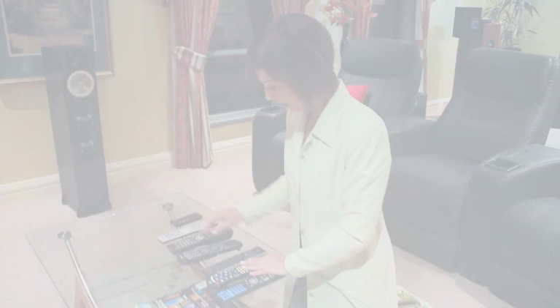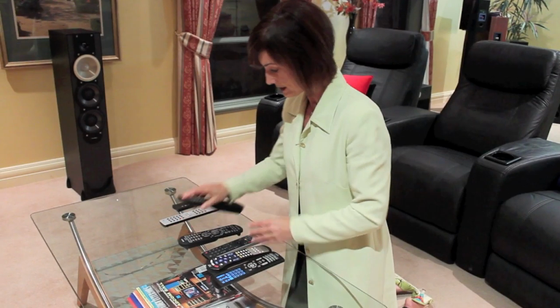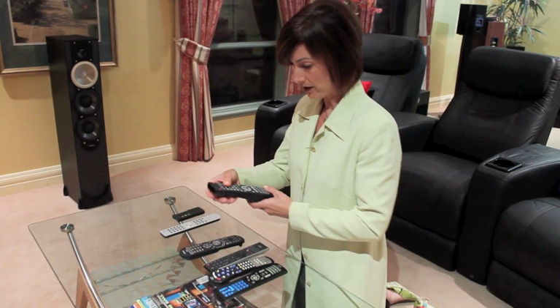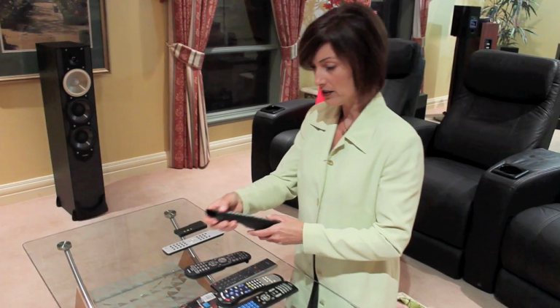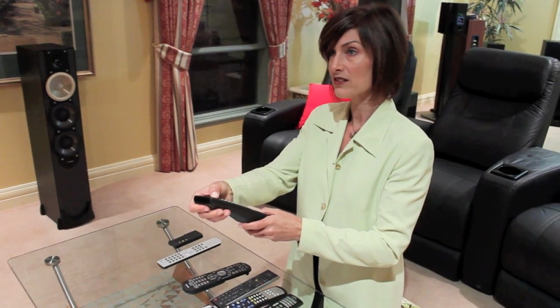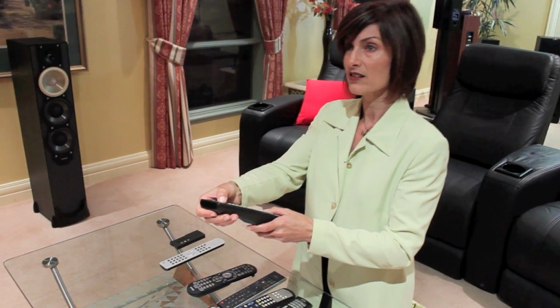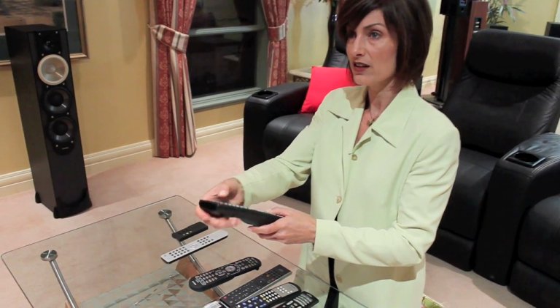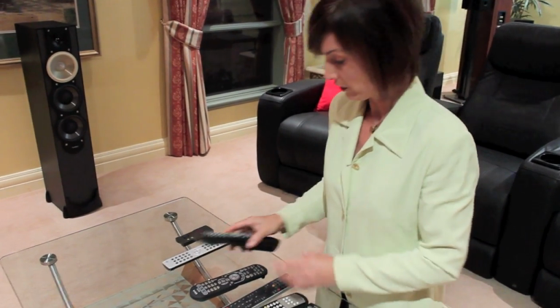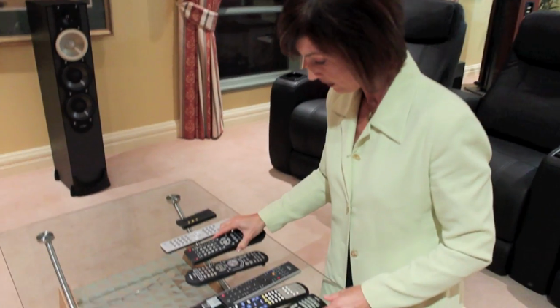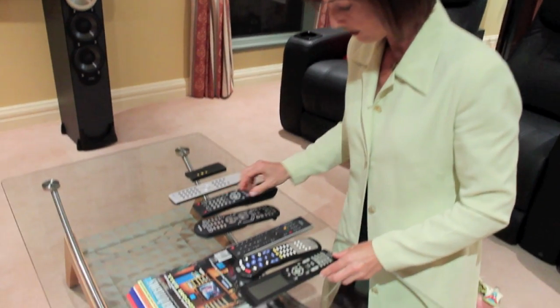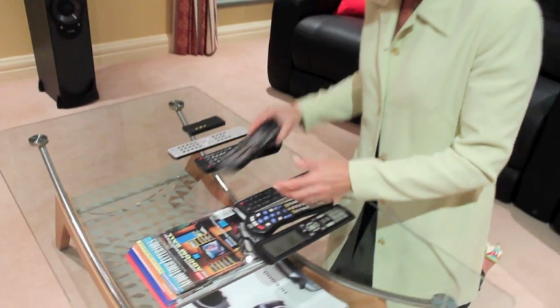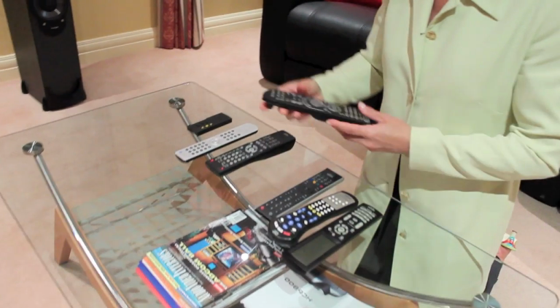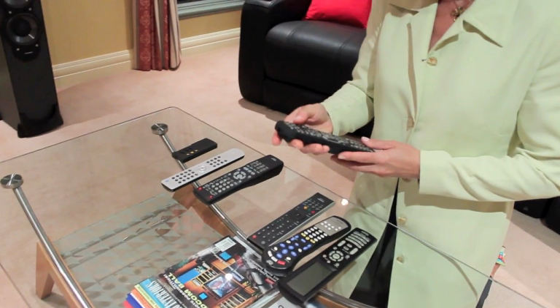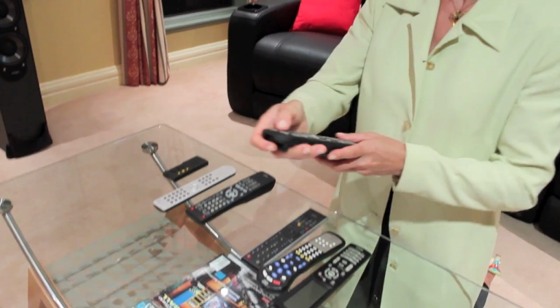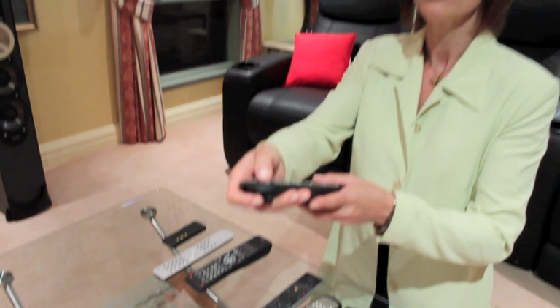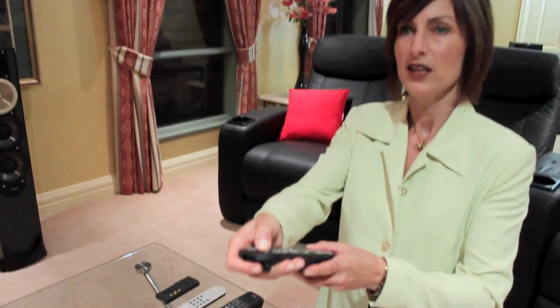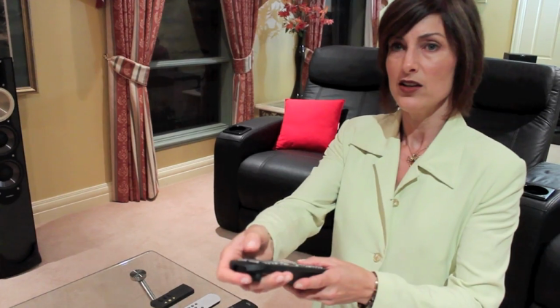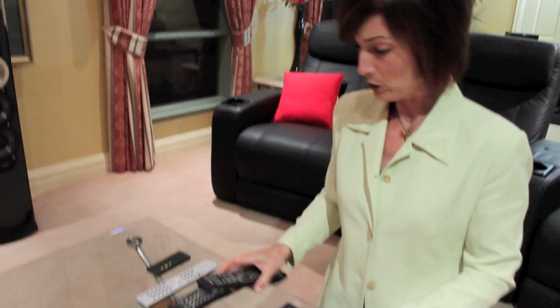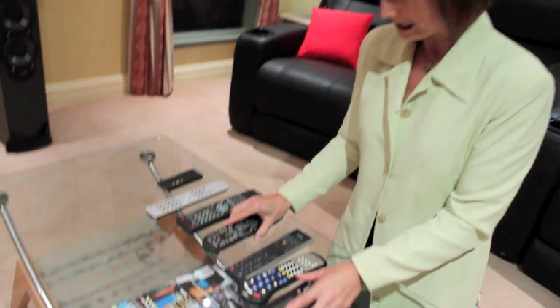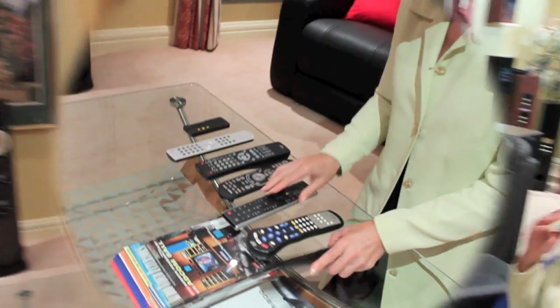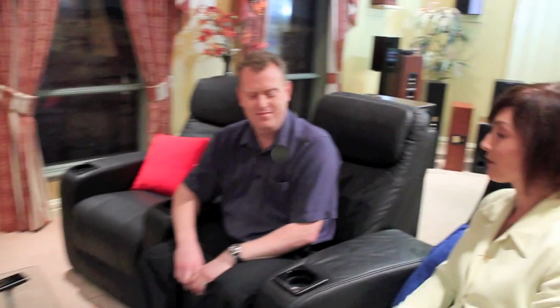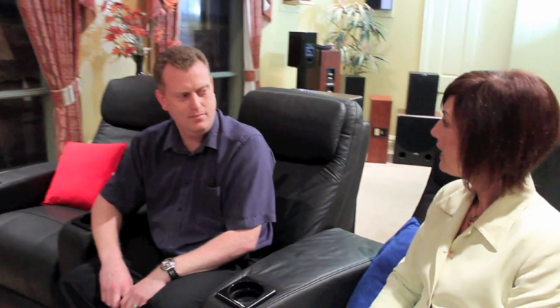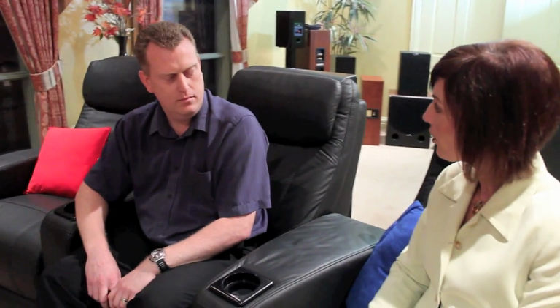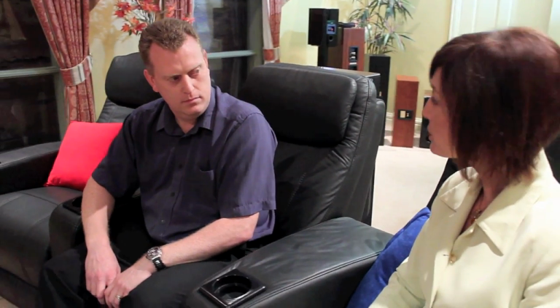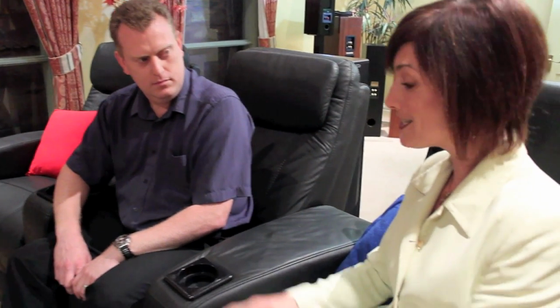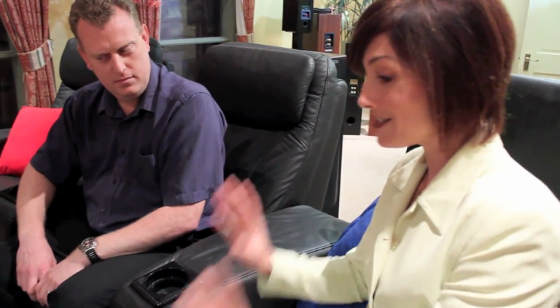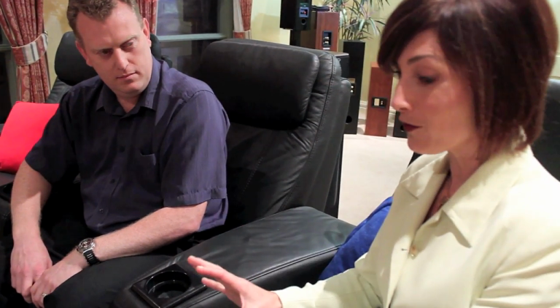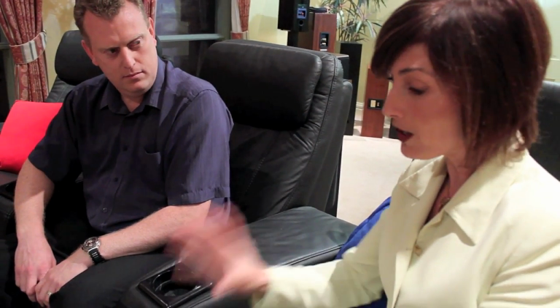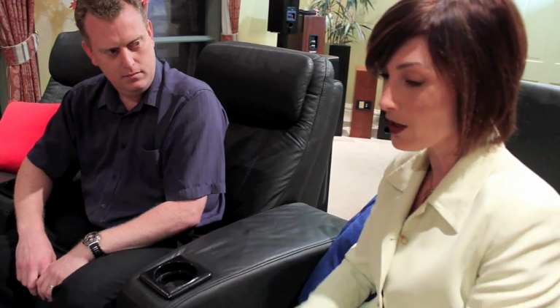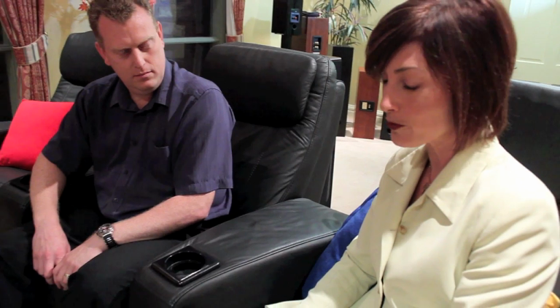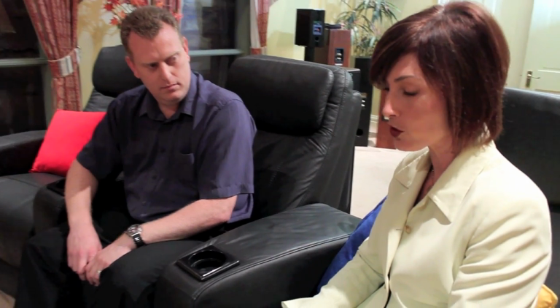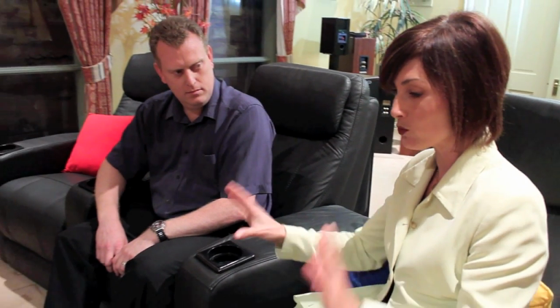I think it's that one. No. It's that one. No. This is getting very frustrating. Mark, I am absolutely sick to death of trying to work out which remote control does what.